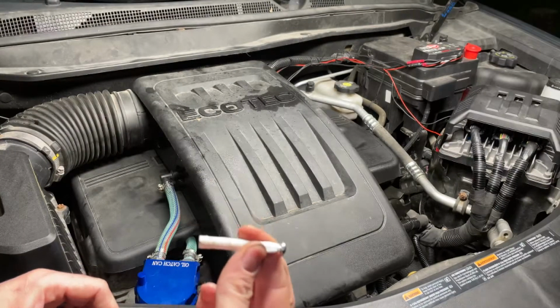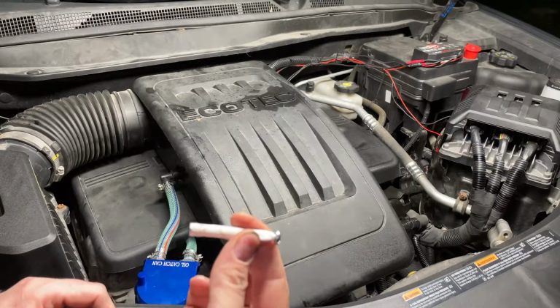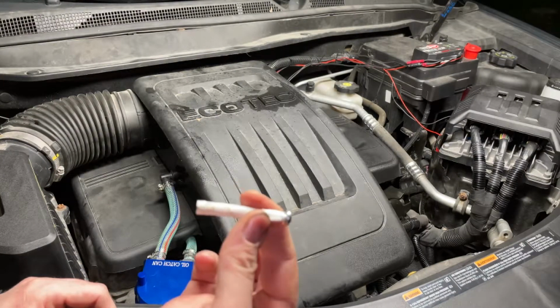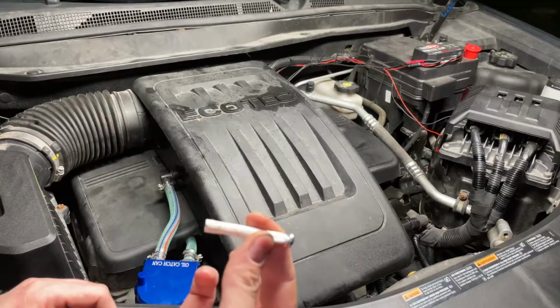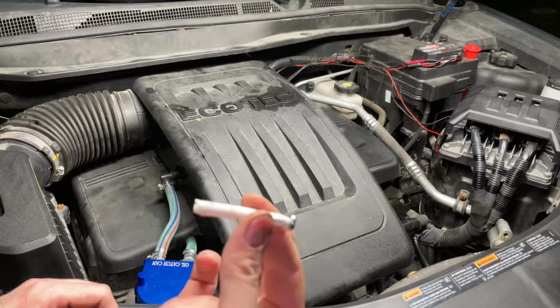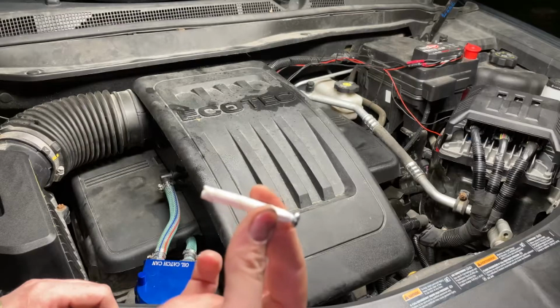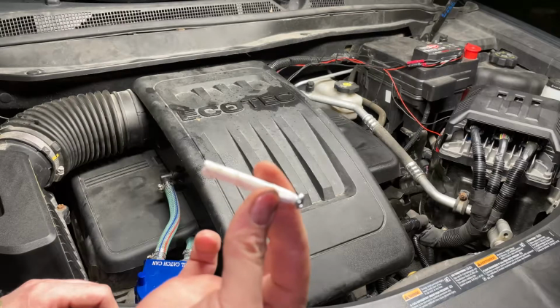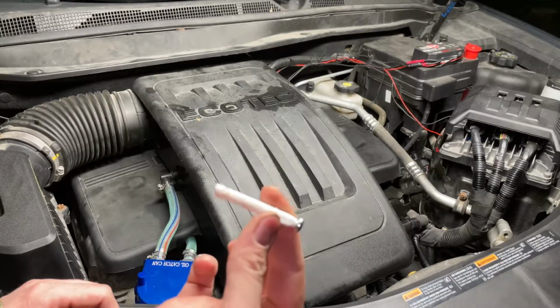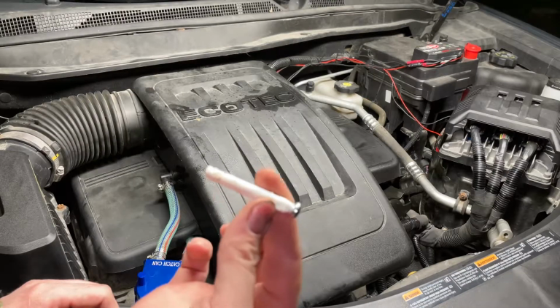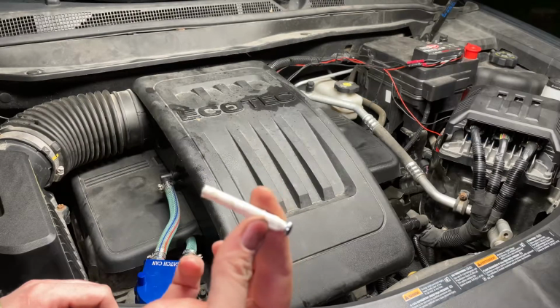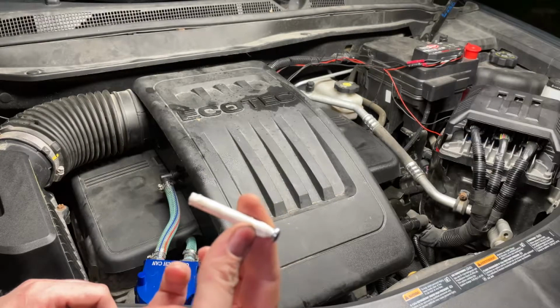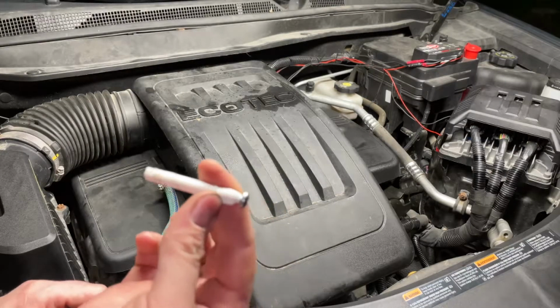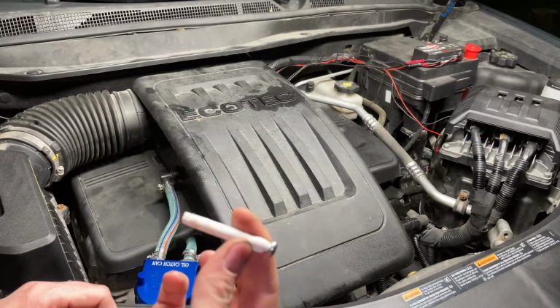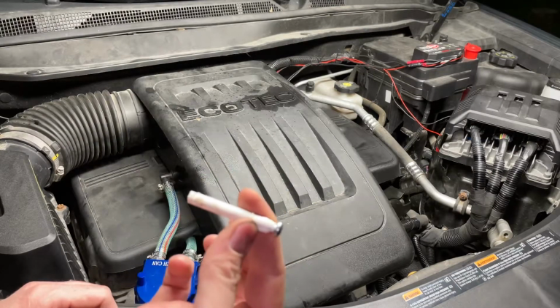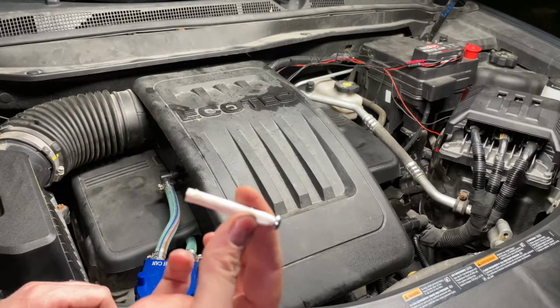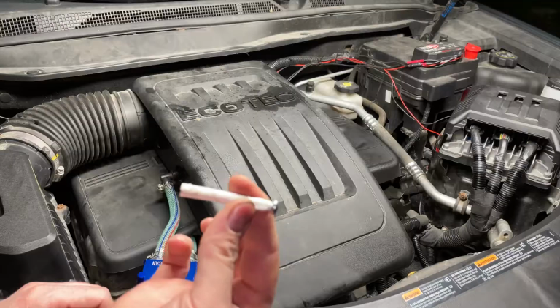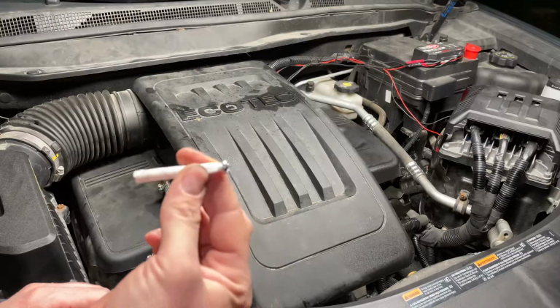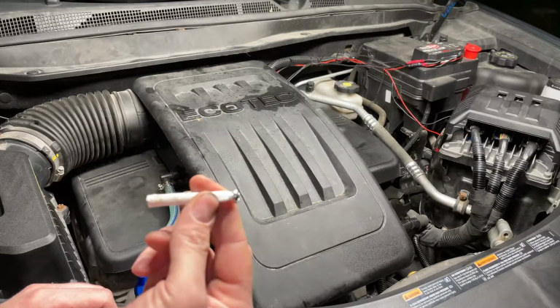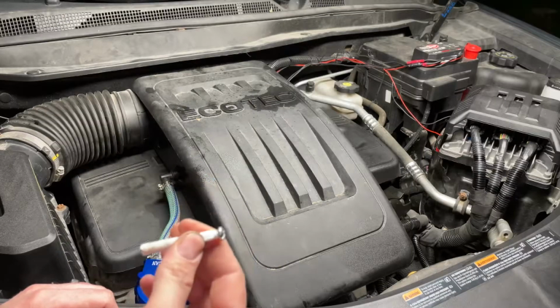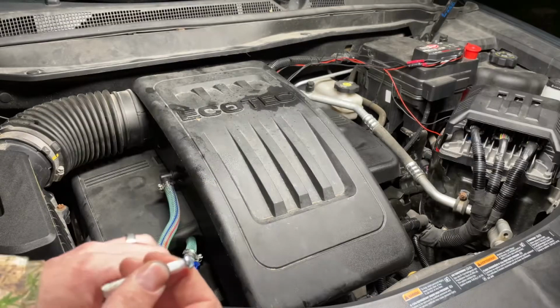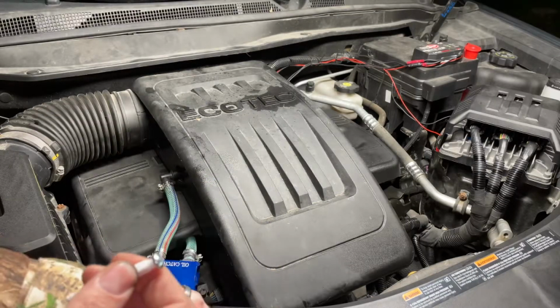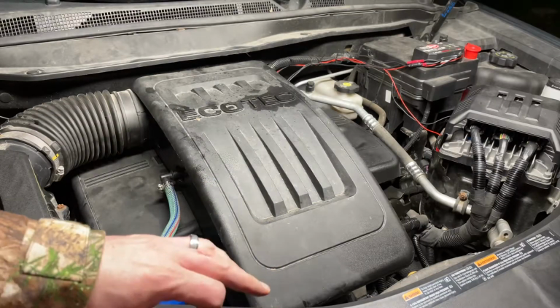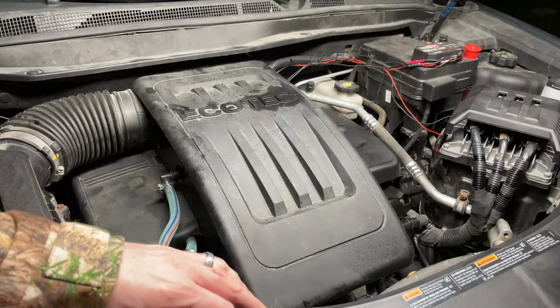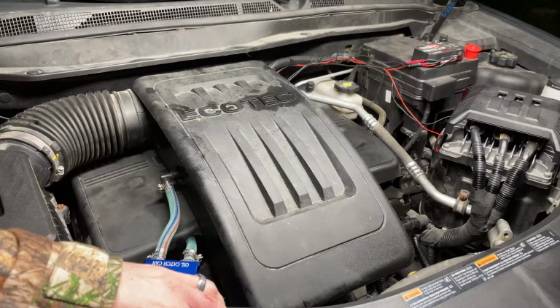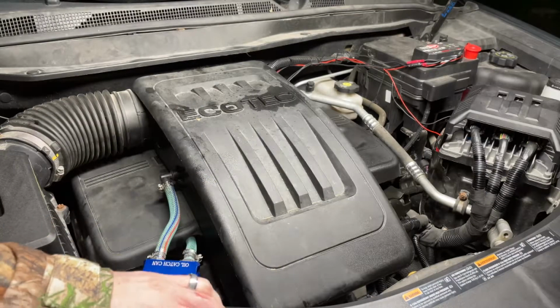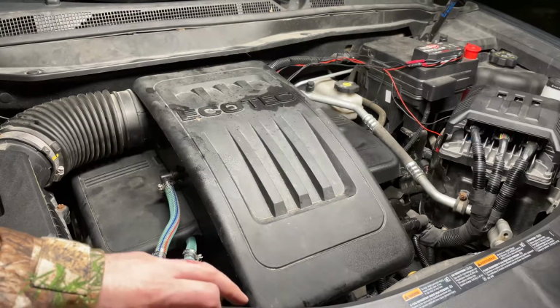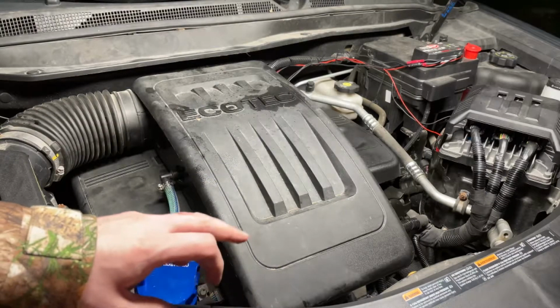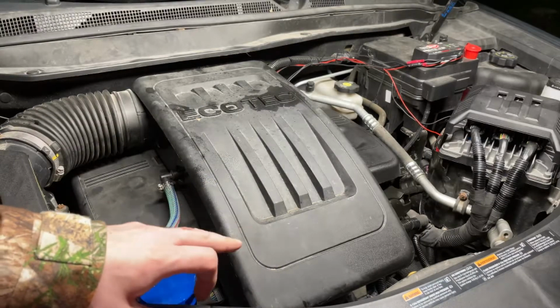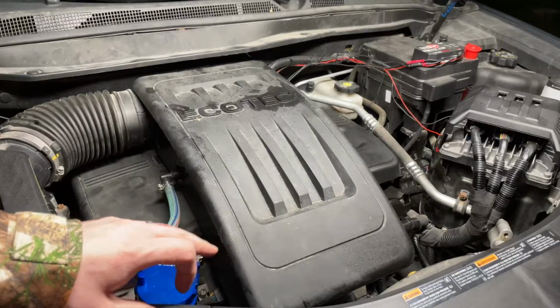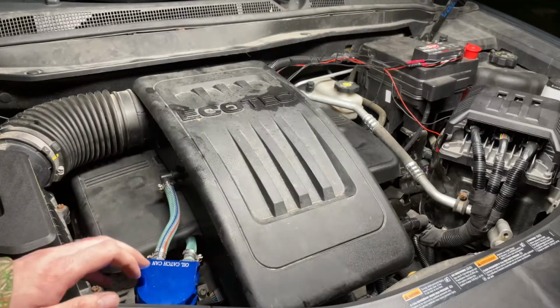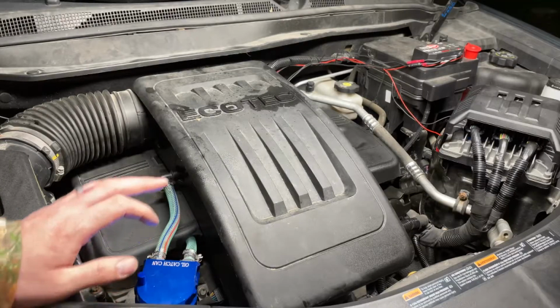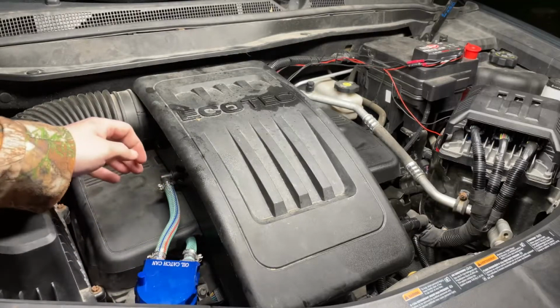When we do that, what we want to hear is a whistling in the engine — that means the engine is drawing vacuum from the orifice in the intake manifold. If you don't hear that whistling, you want to get that cleaned out immediately. Not to worry though, I'll put a link in the description for the video I did on that.